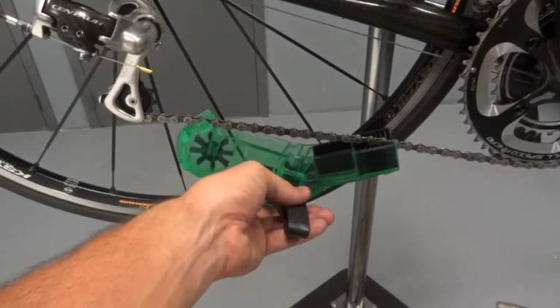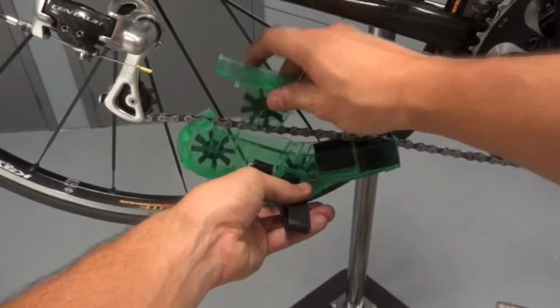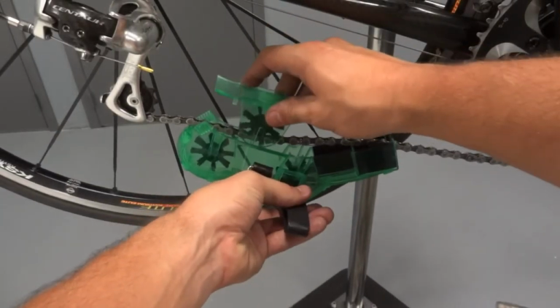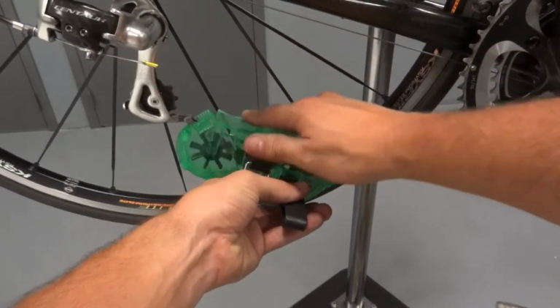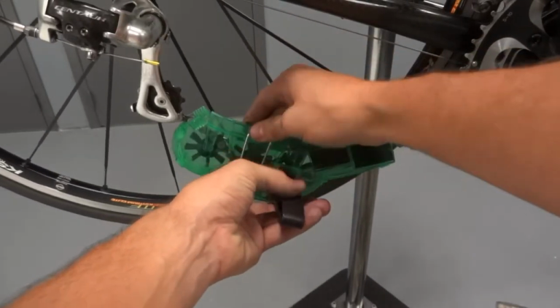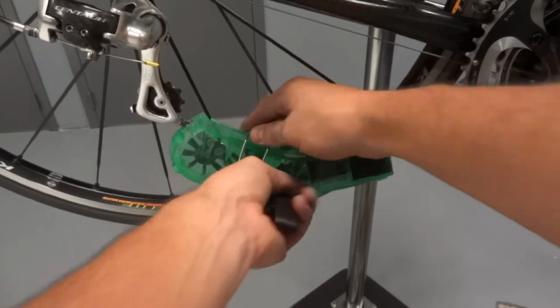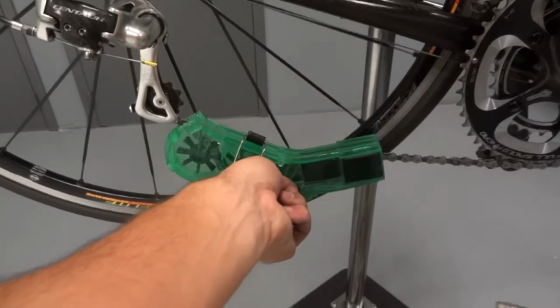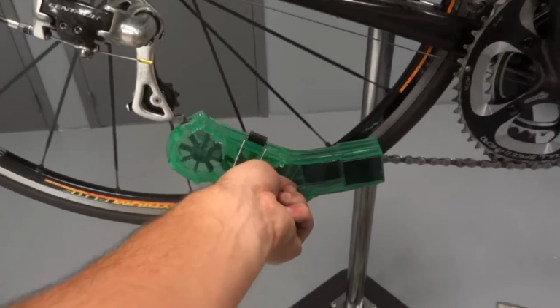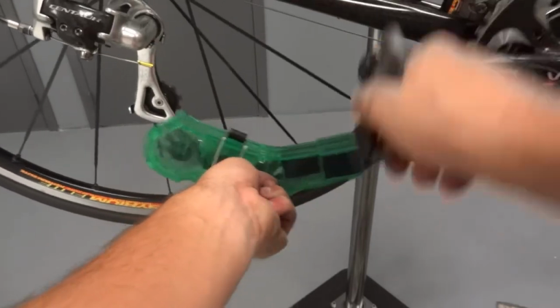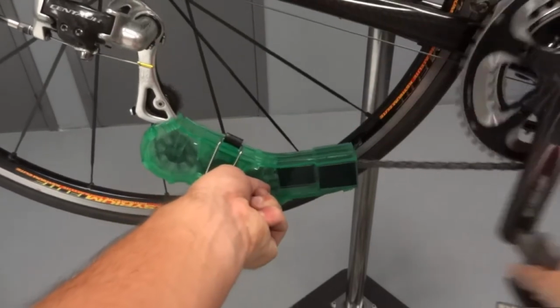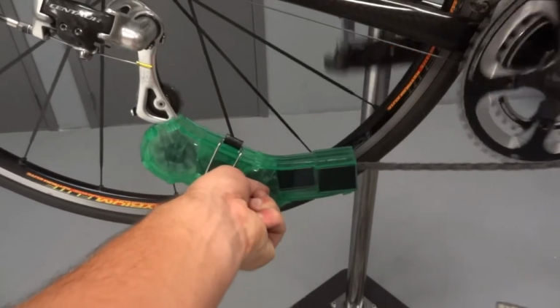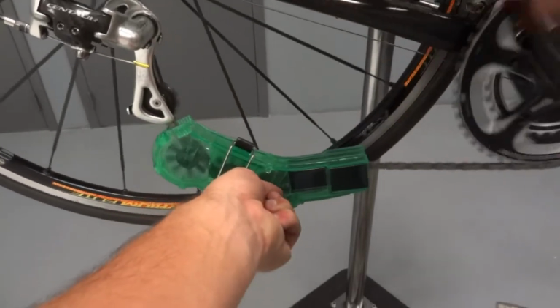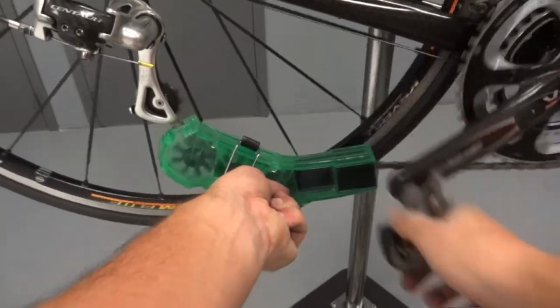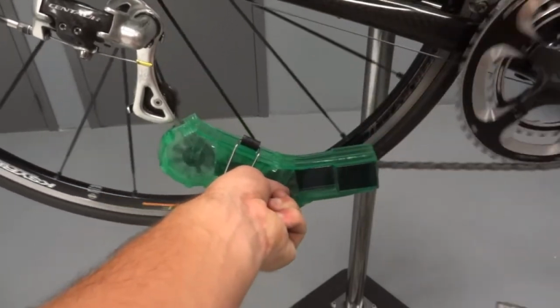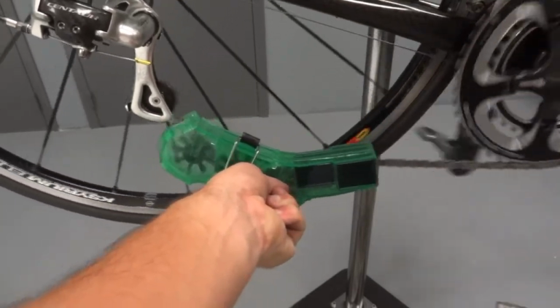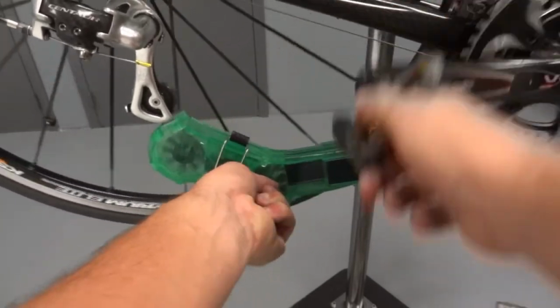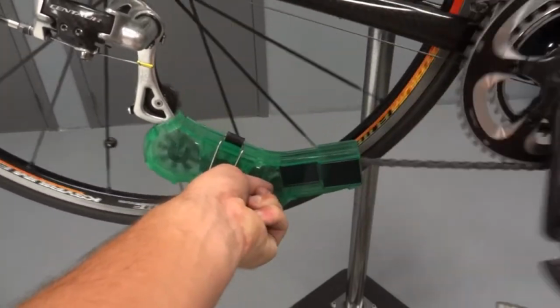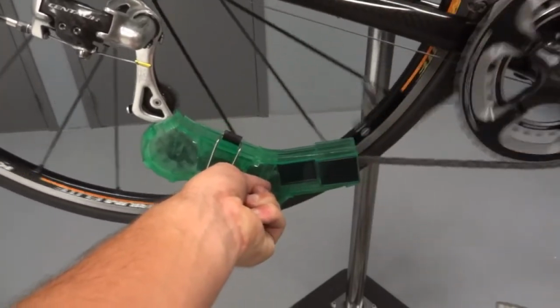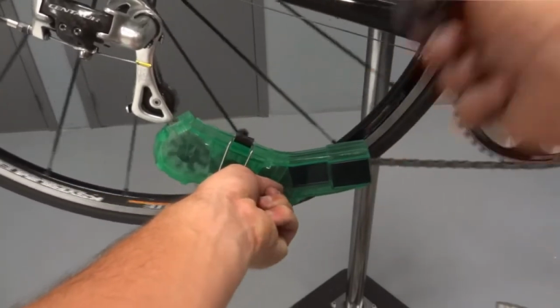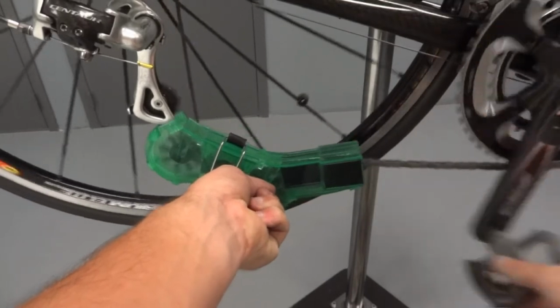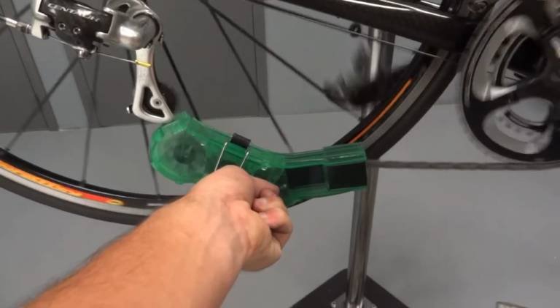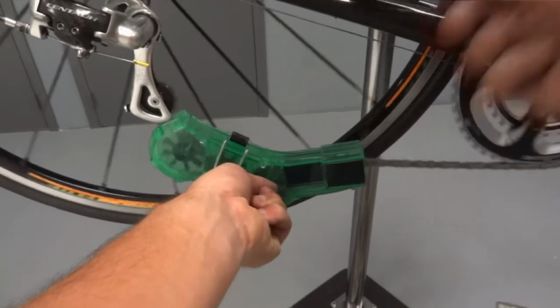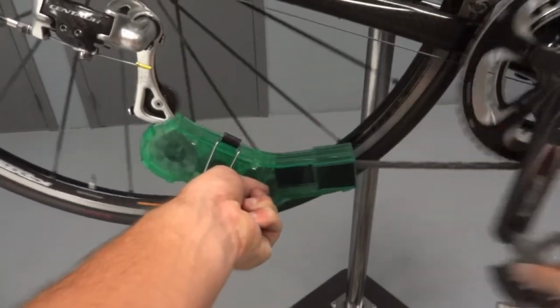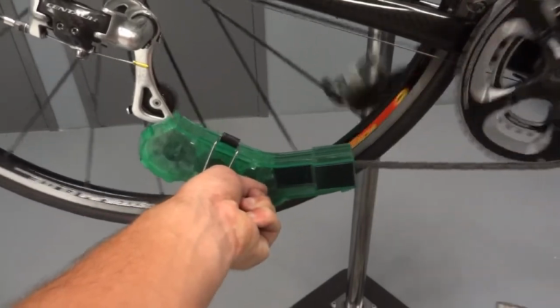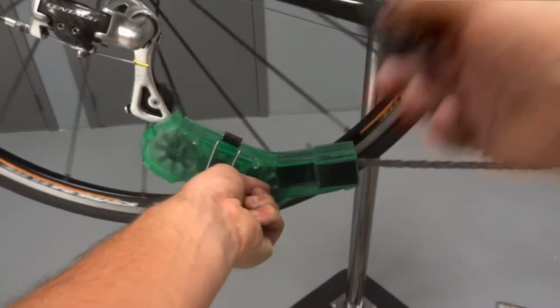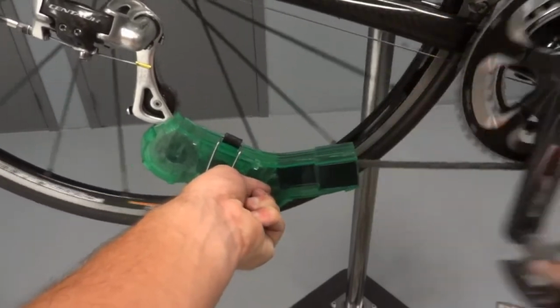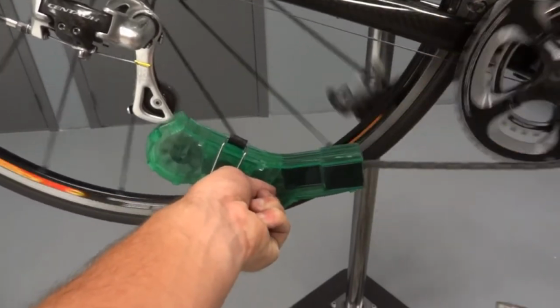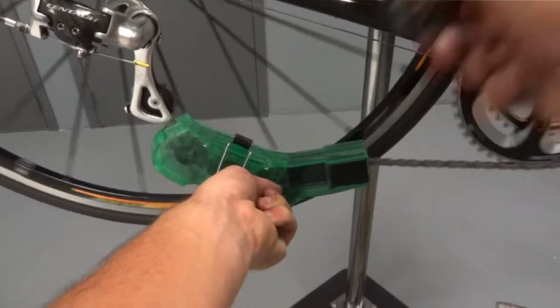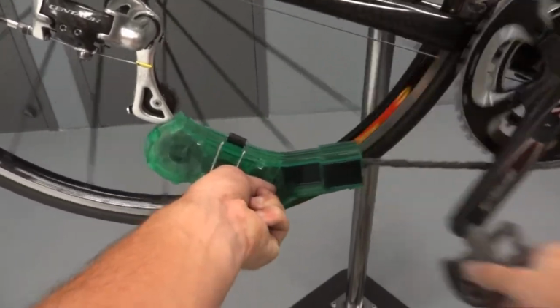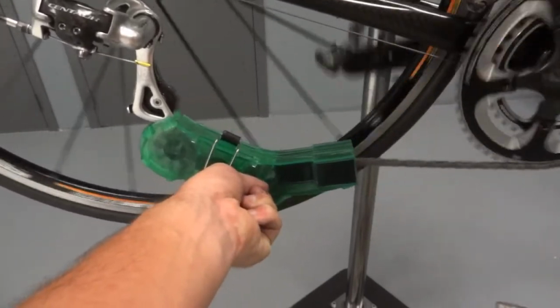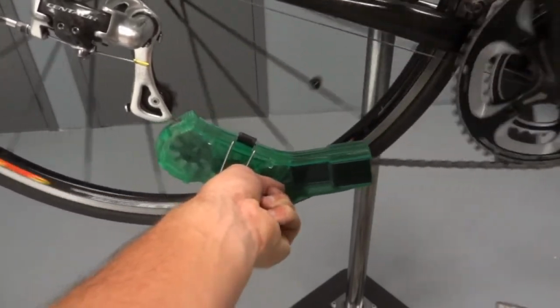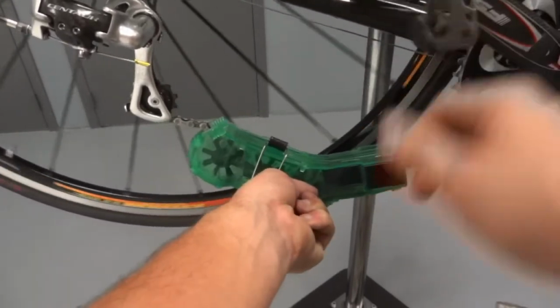To clean, put the bottom of the unit under the chain and depress the chain with the top. Secure with the wire strap closure. With the chain near the rear derailleur, backpedal slowly for approximately 20 revolutions to fully clean the chain.